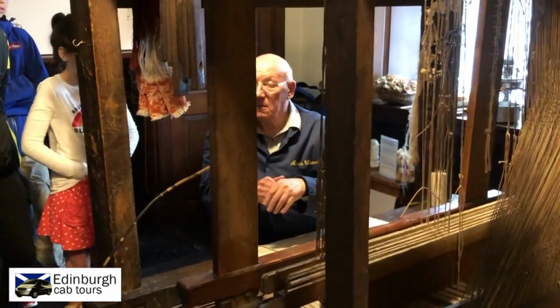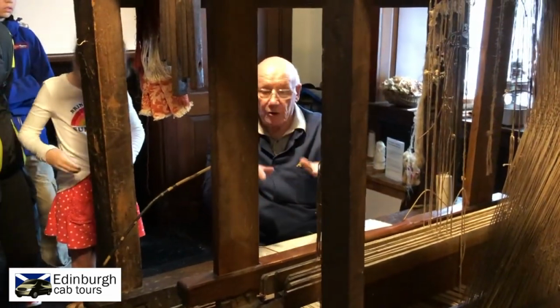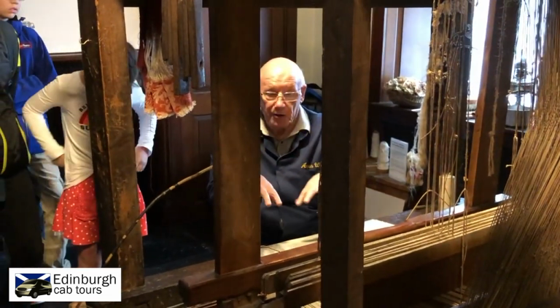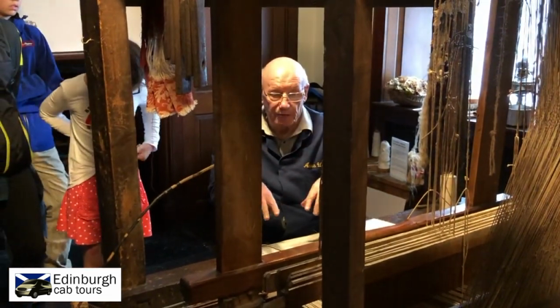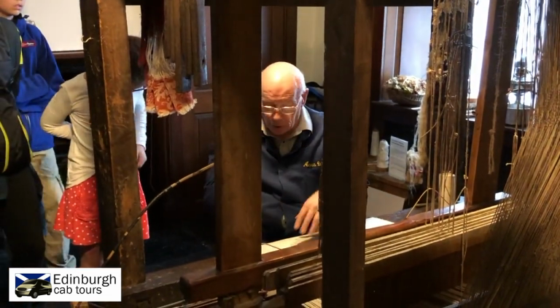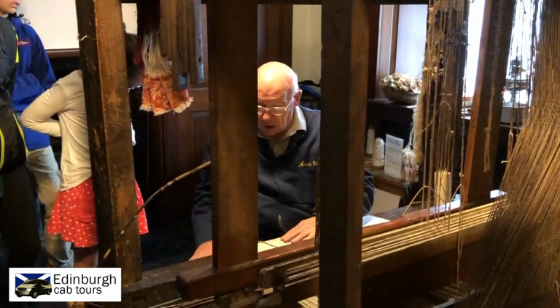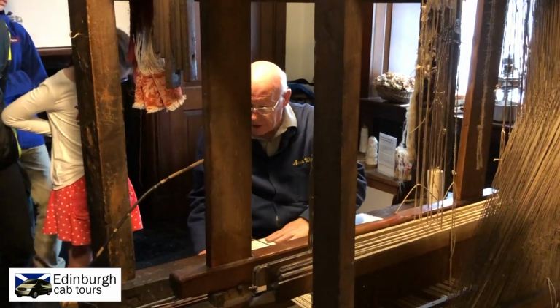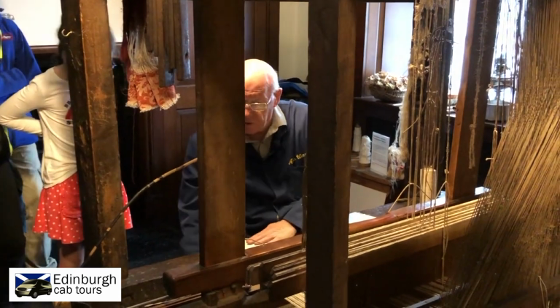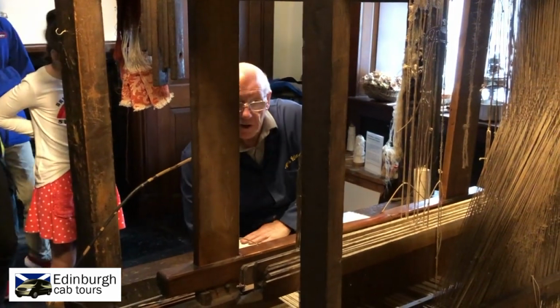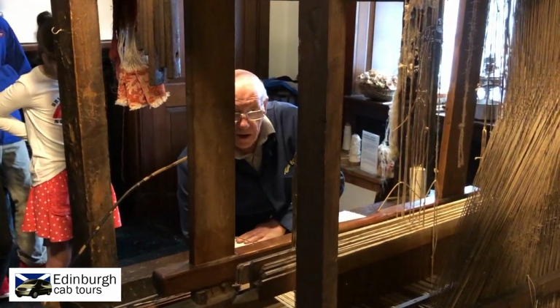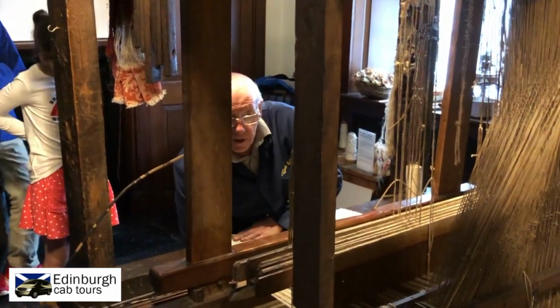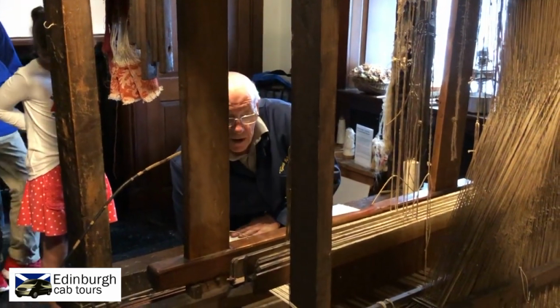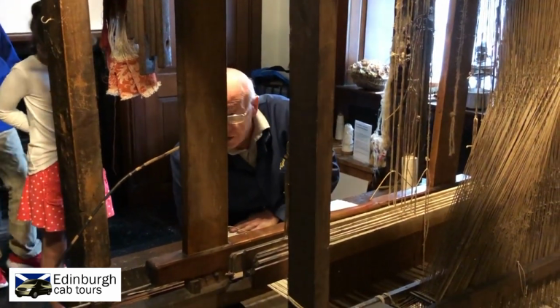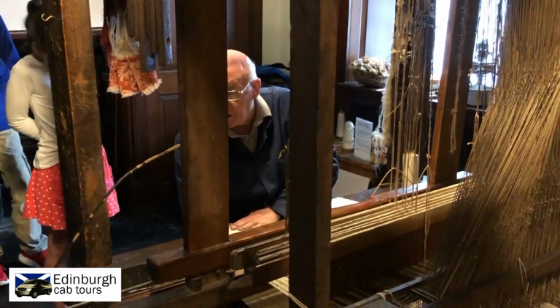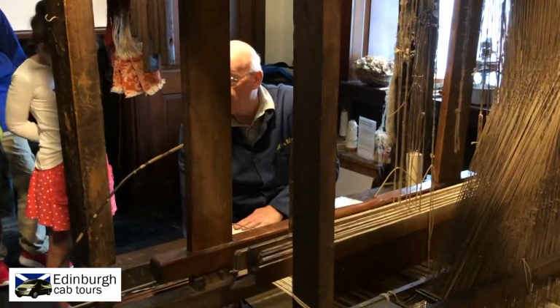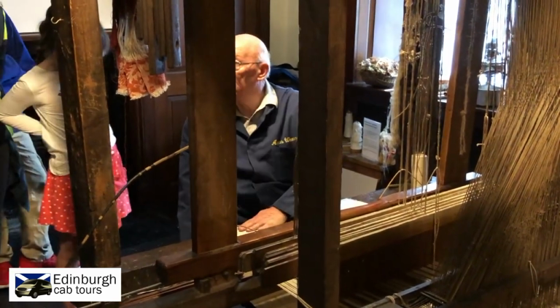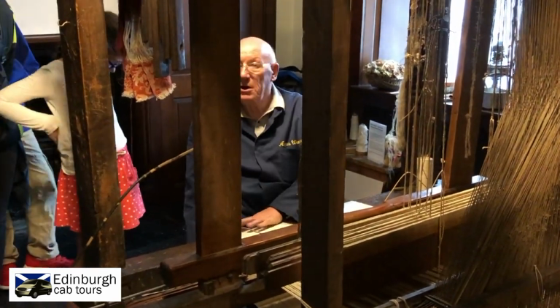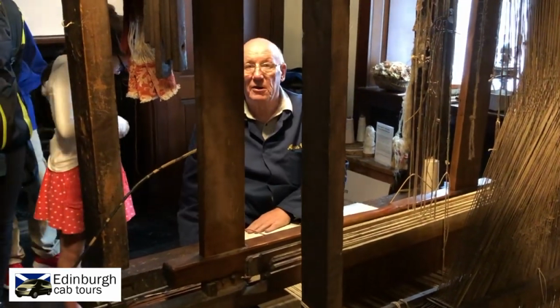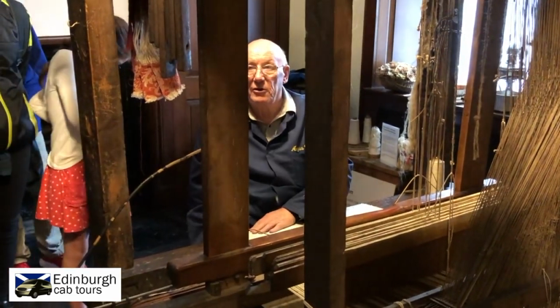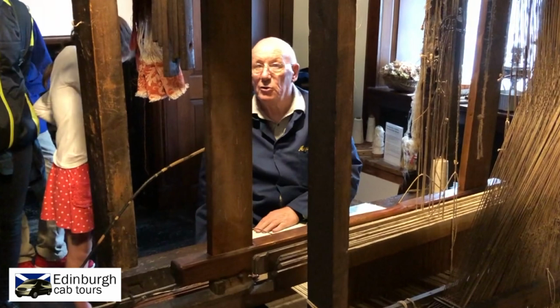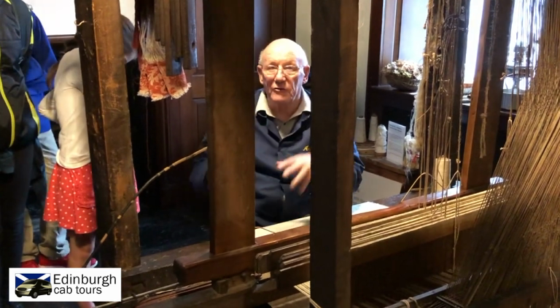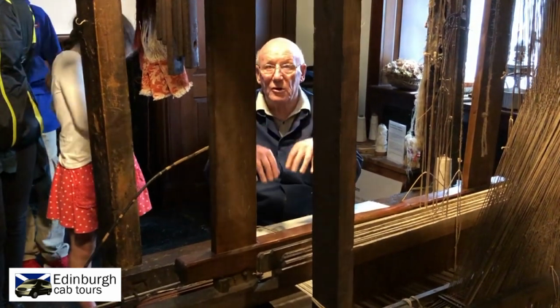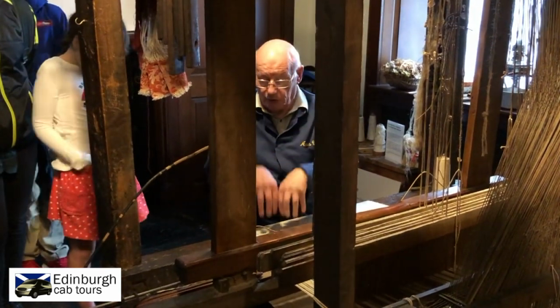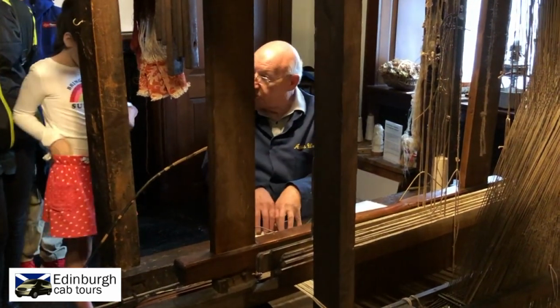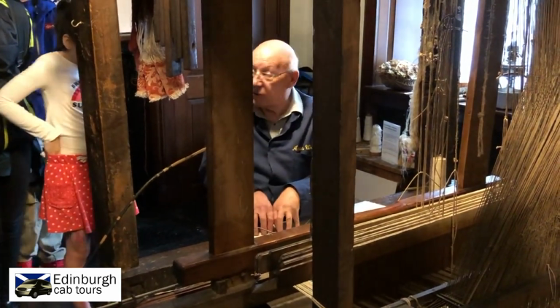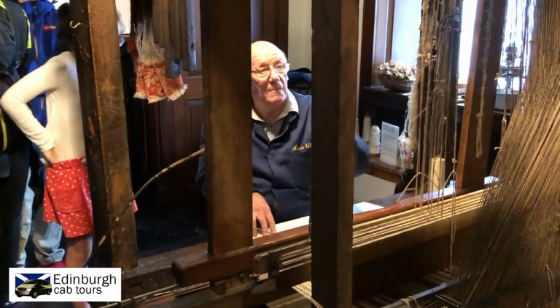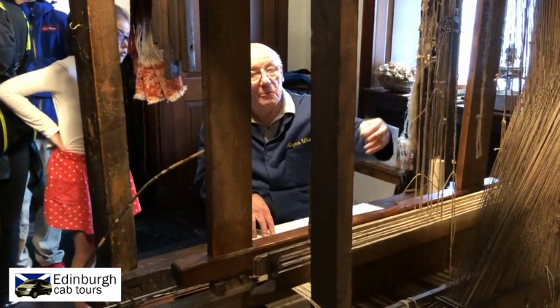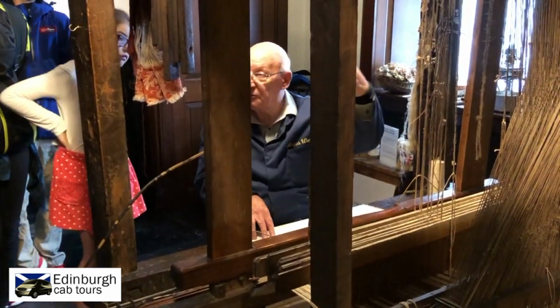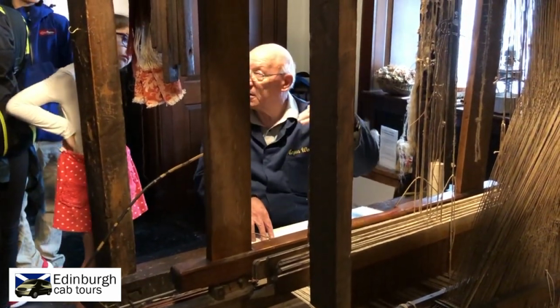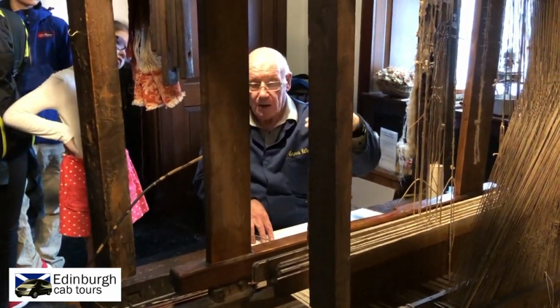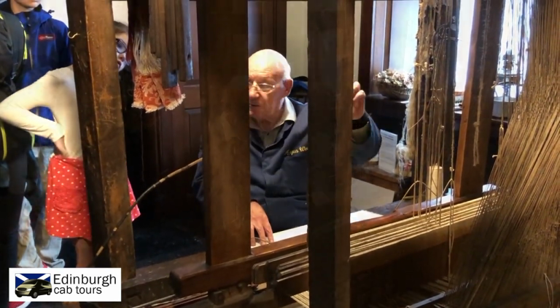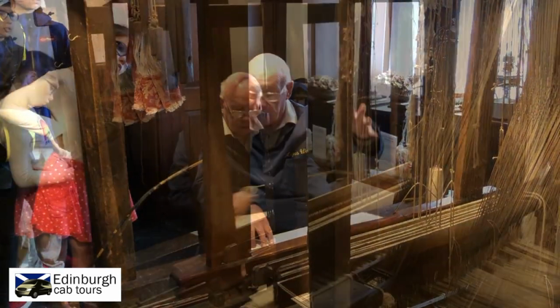The Scottish linen weaver said no — he had trained for seven years to learn to weave 90-odd patterns on his eight pedals underneath his loom. He still wished to keep those, but would add a figure from the cards.